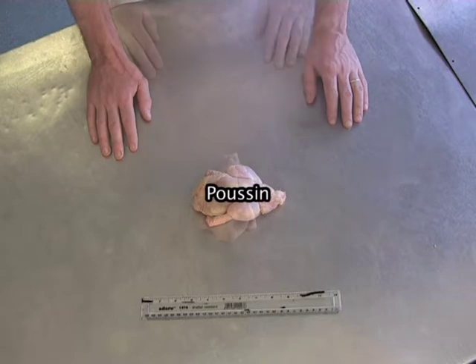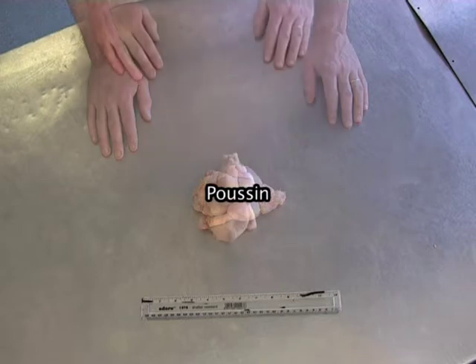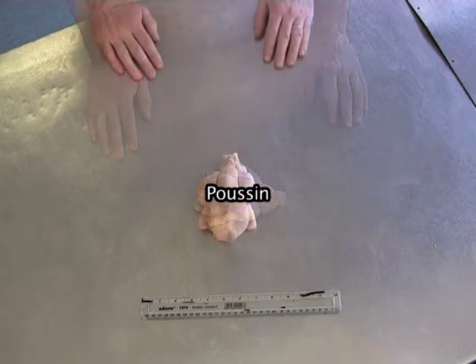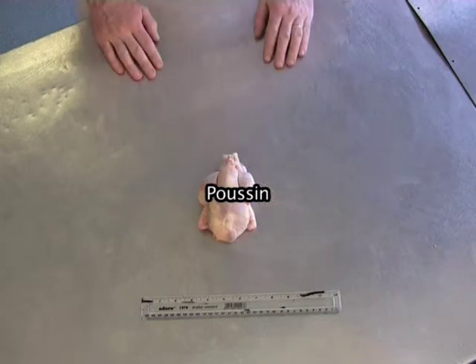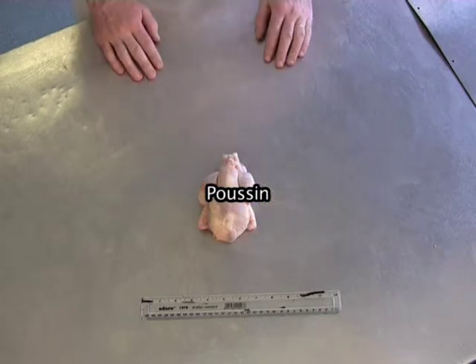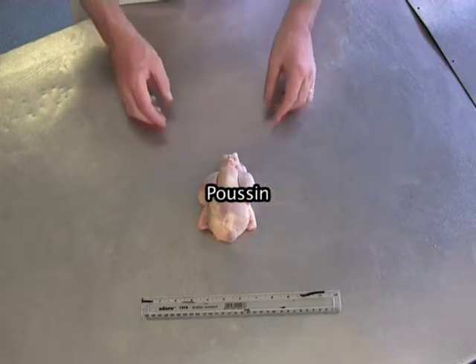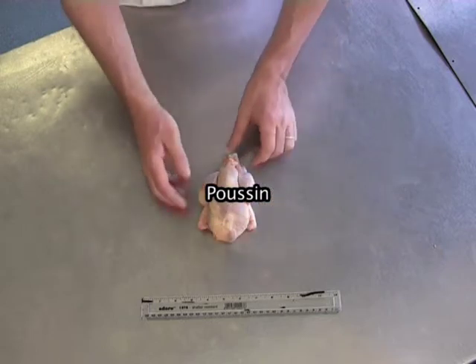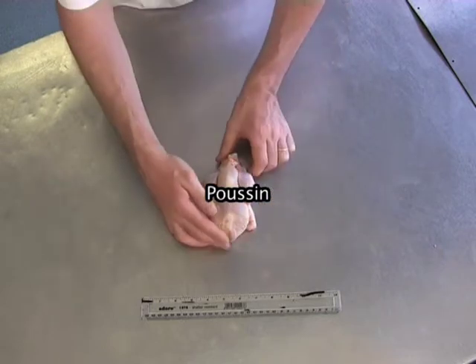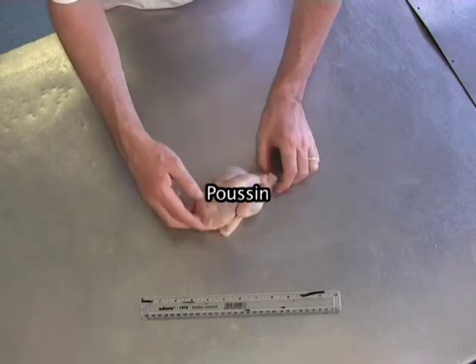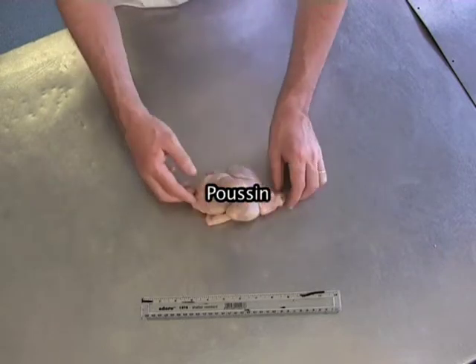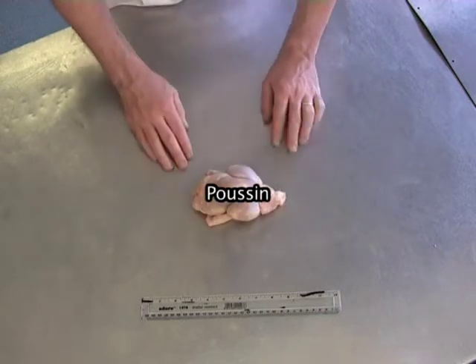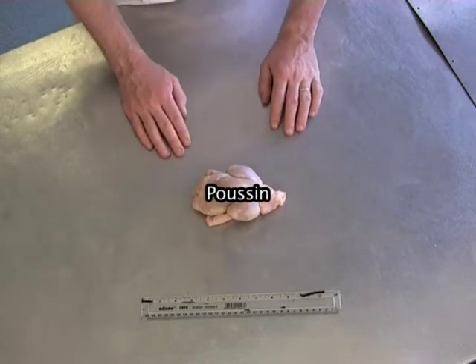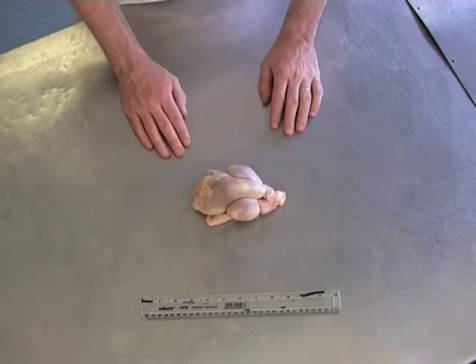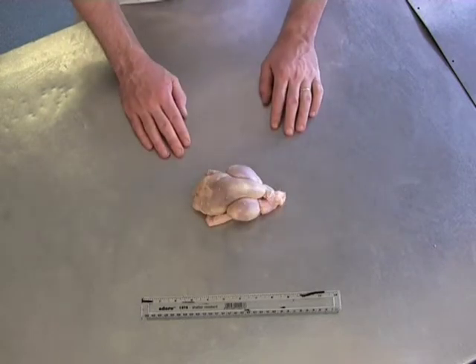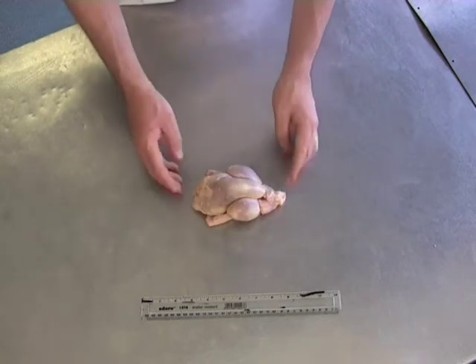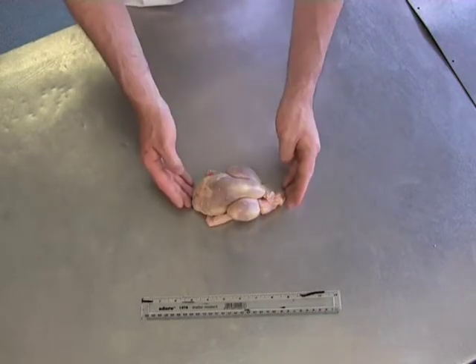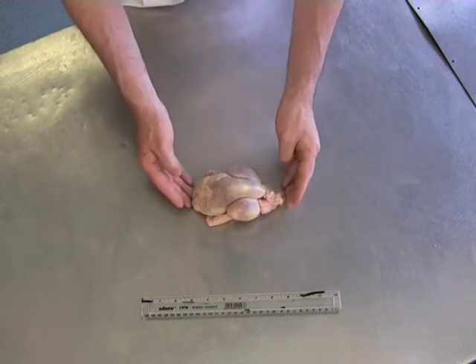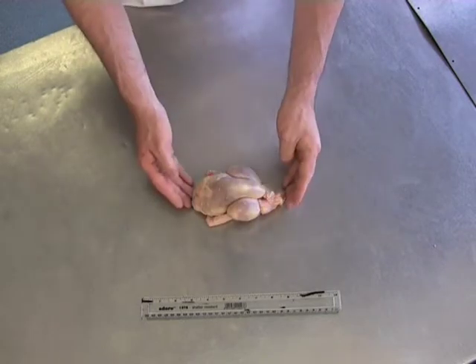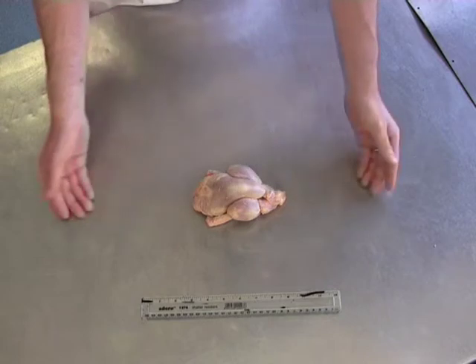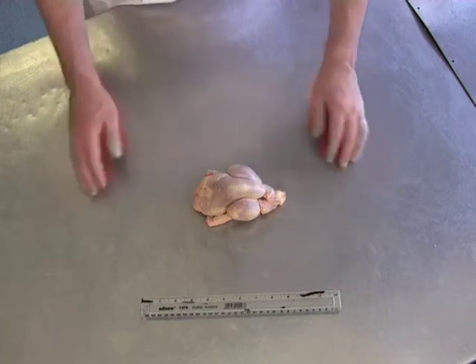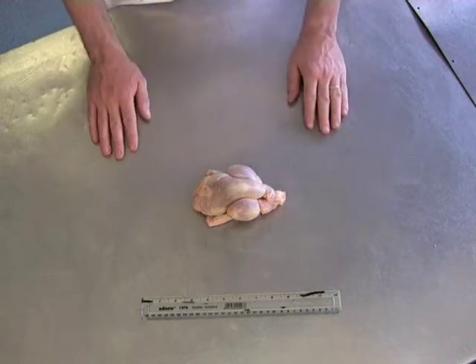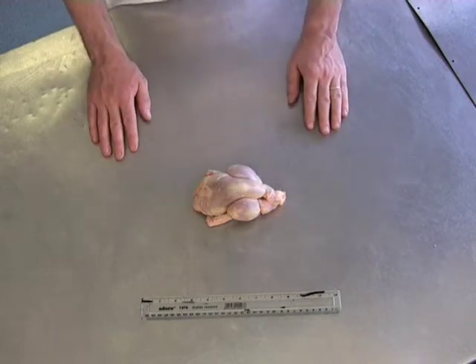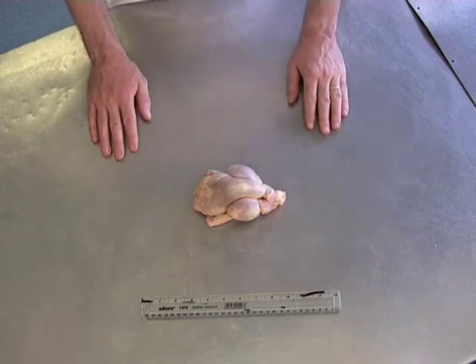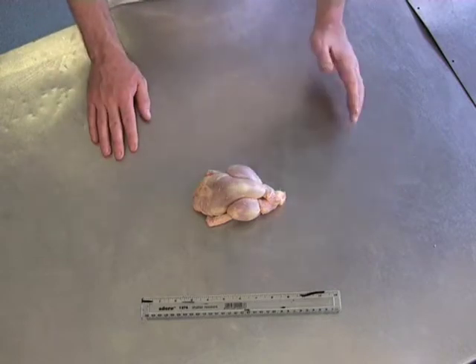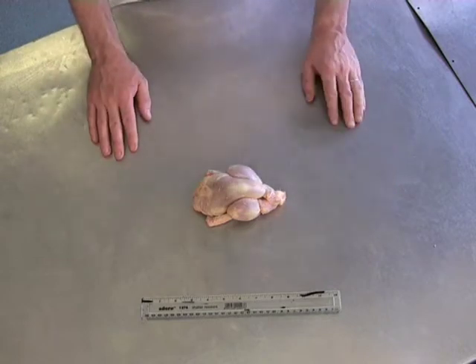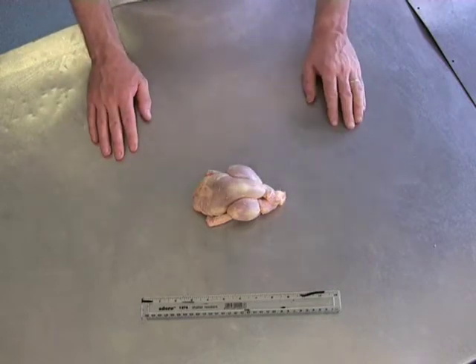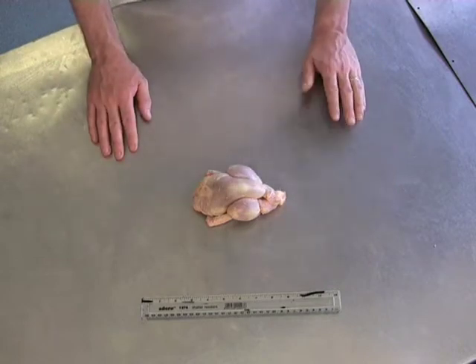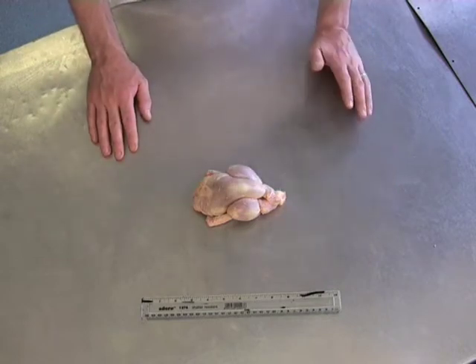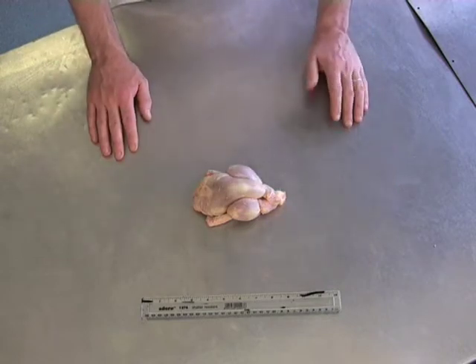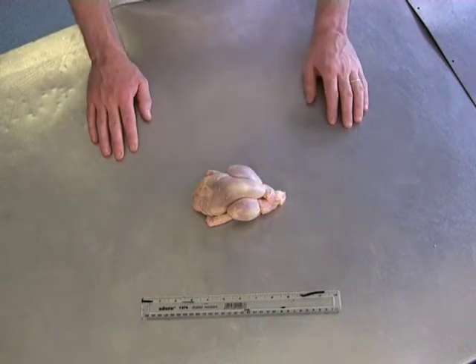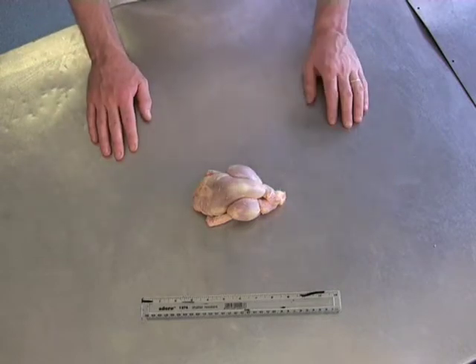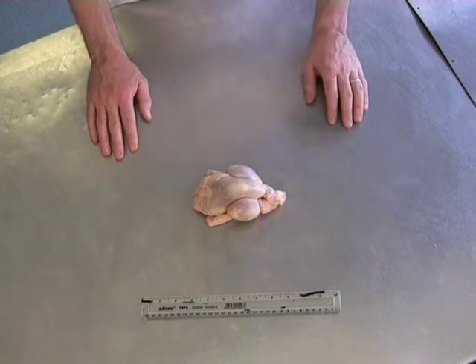What we have here is an oven ready poussin, very small, usually a single portion, perfect for roasting, spatchcock or grilling.